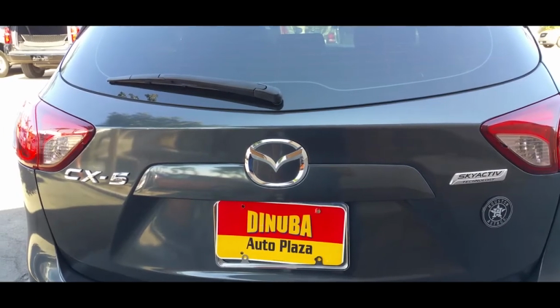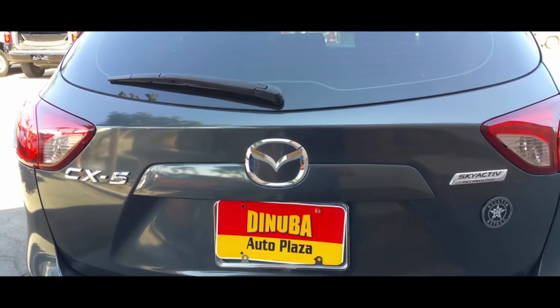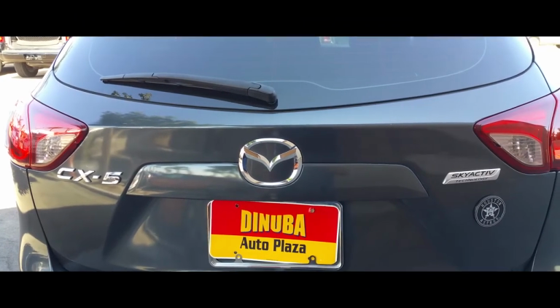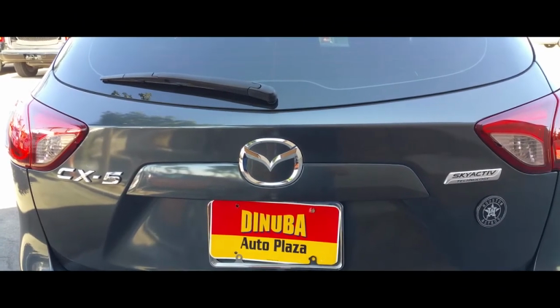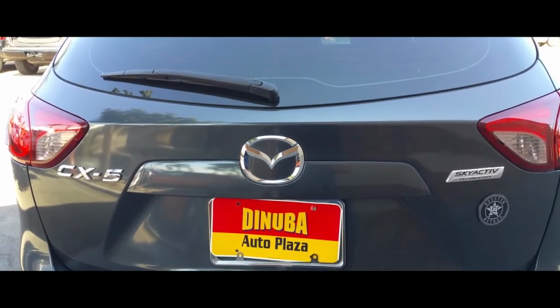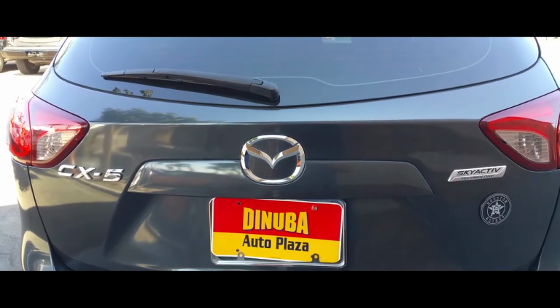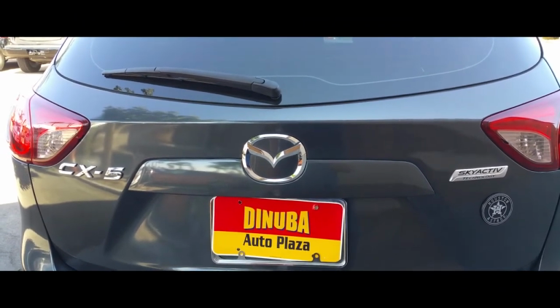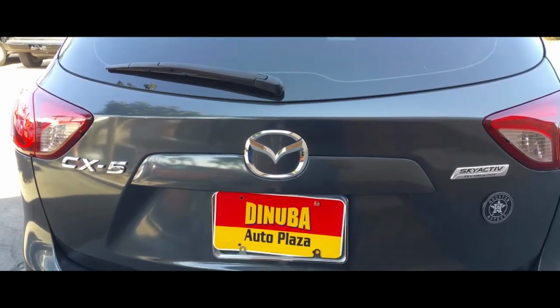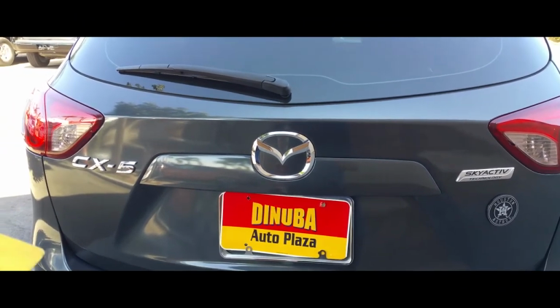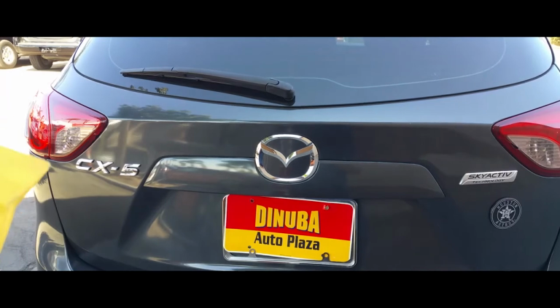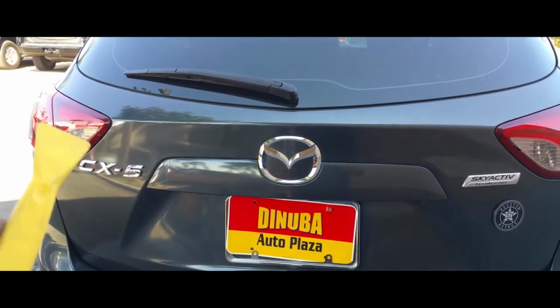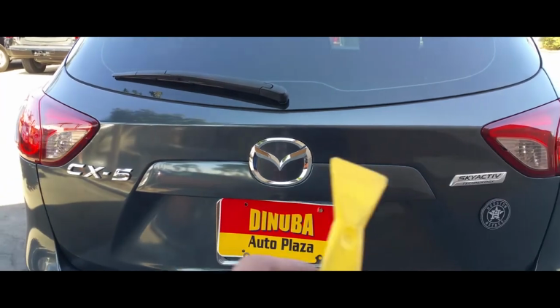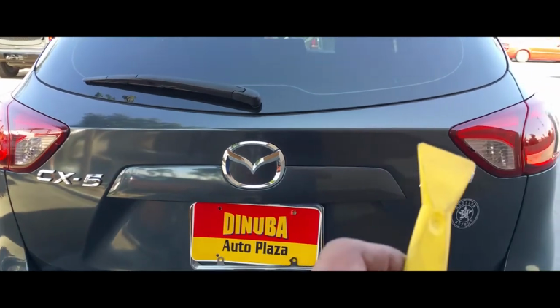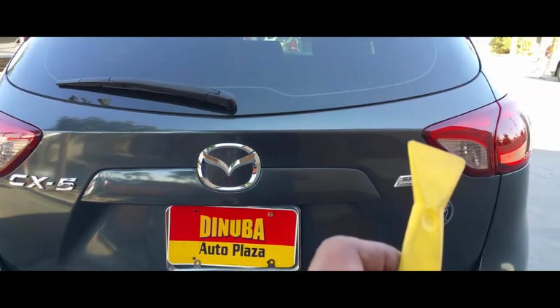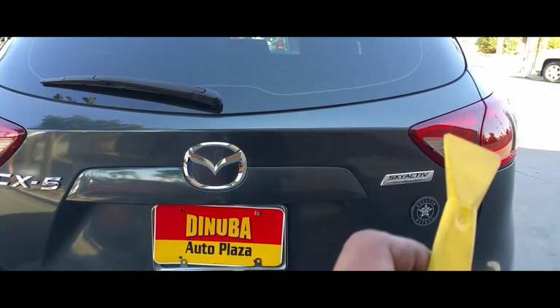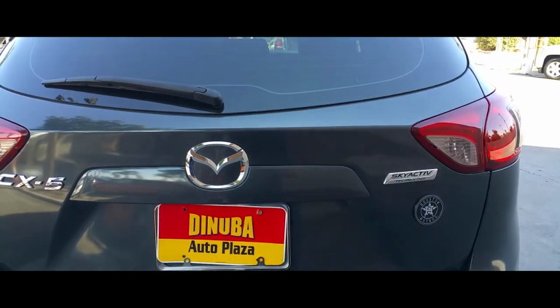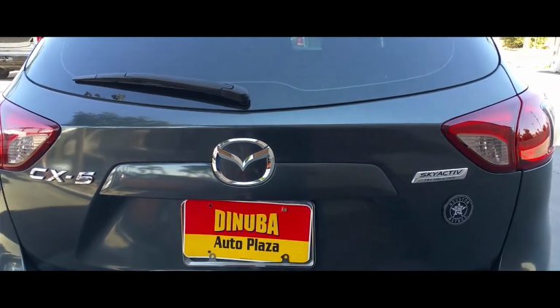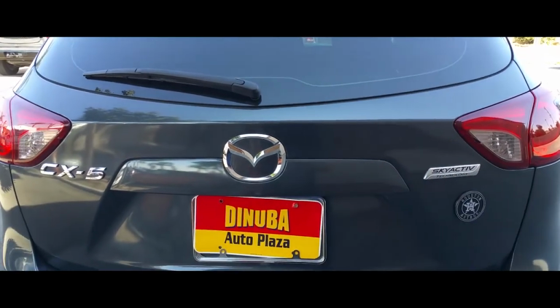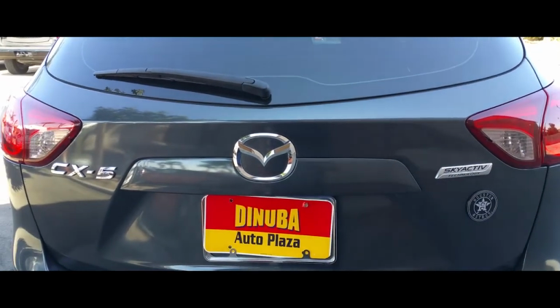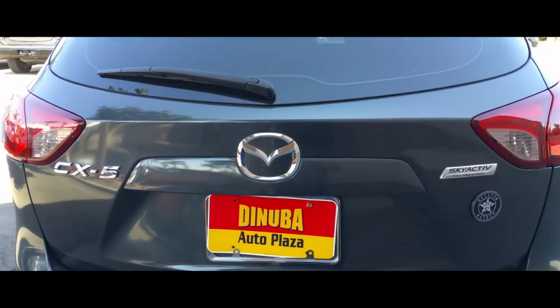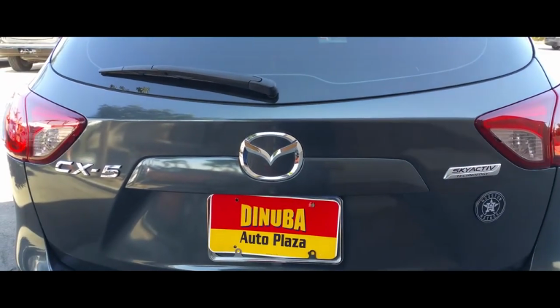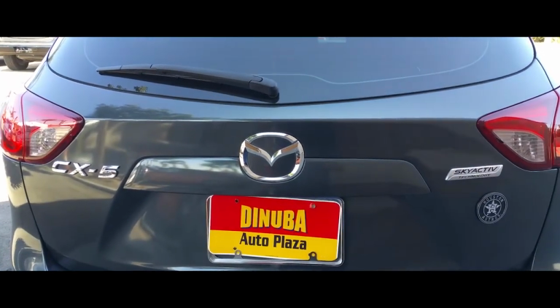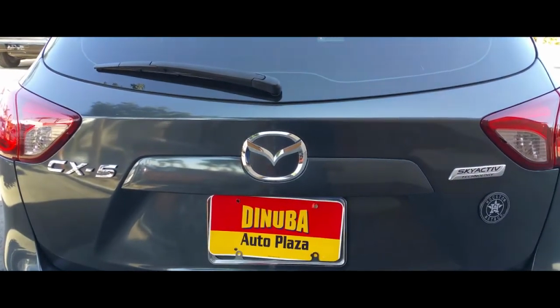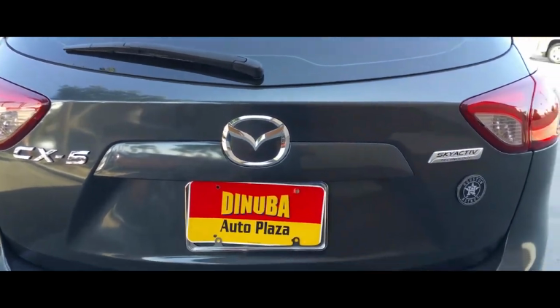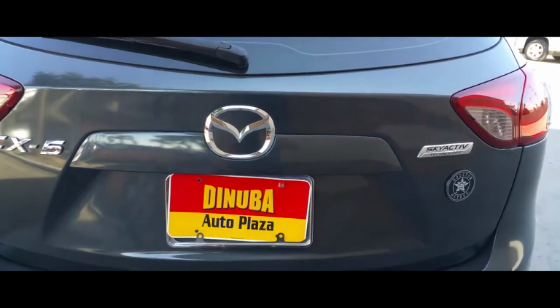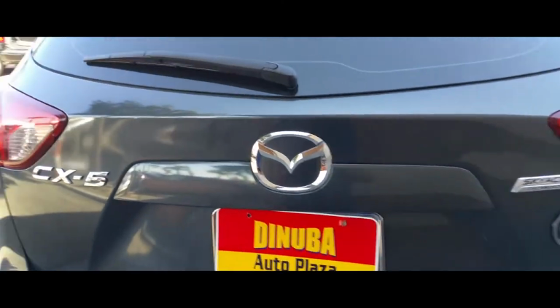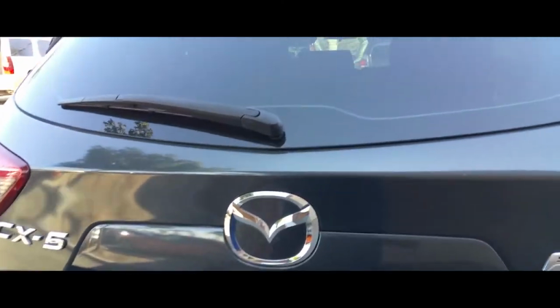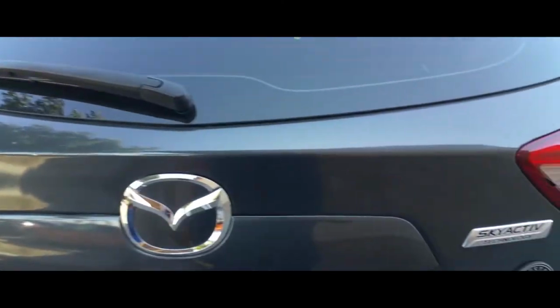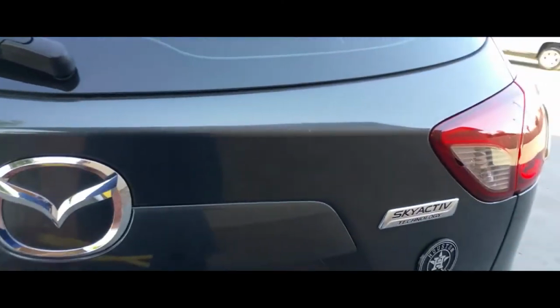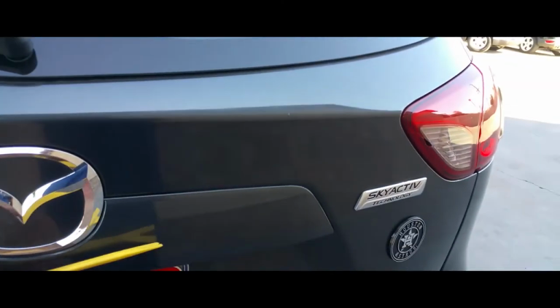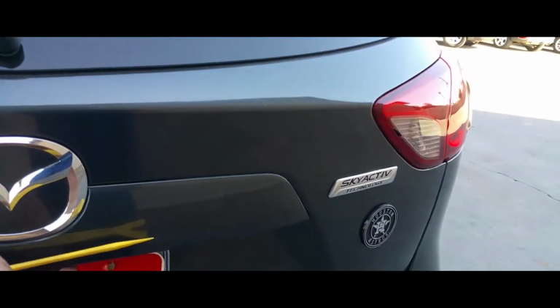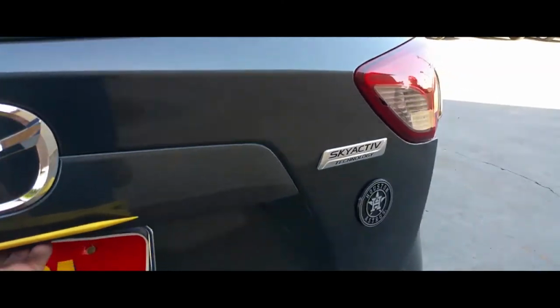Hey YouTube, today I'm going to show you guys how to remove the center lights and the tail light from a Mazda CX-5. The first thing you want to do is go ahead and open up the trunk.